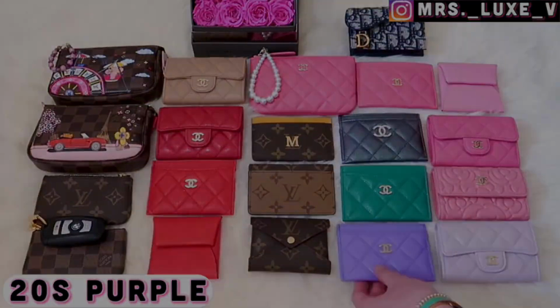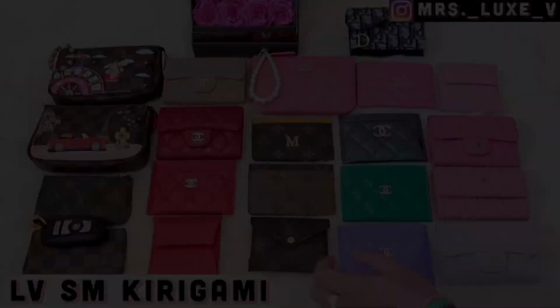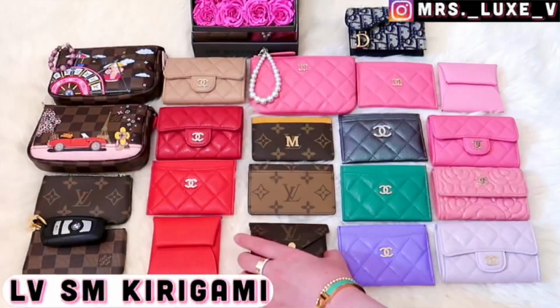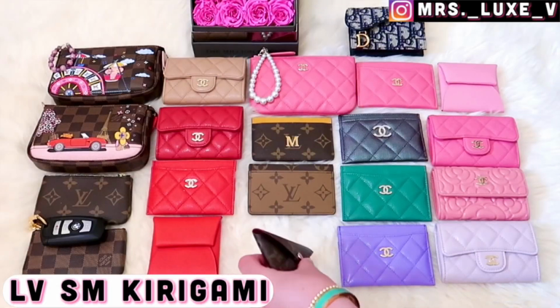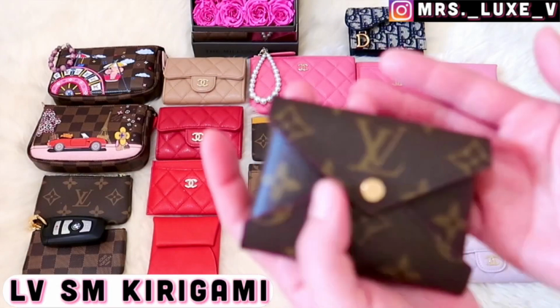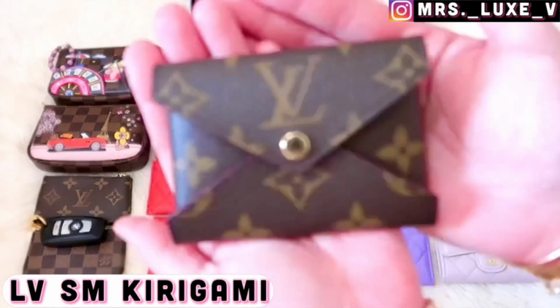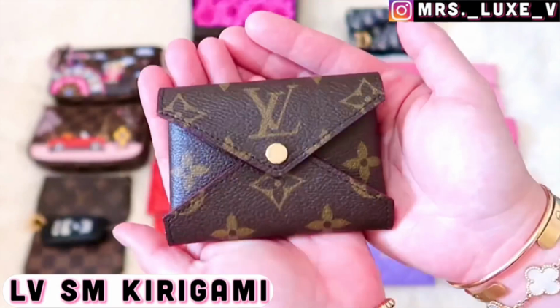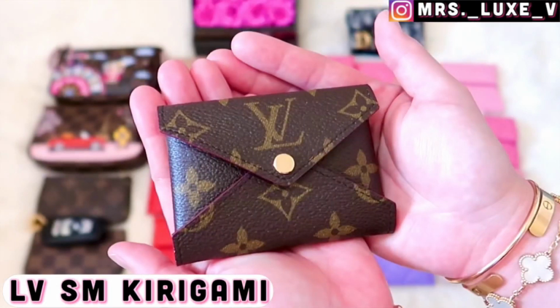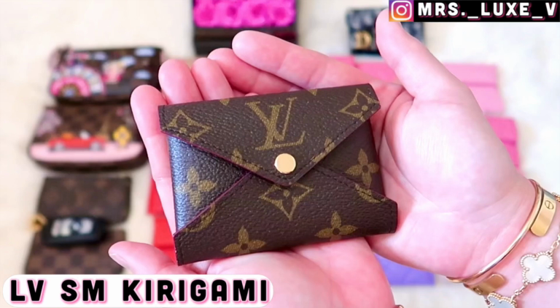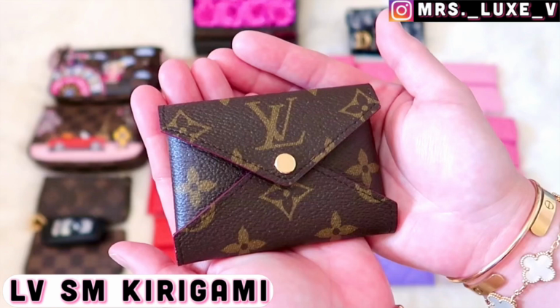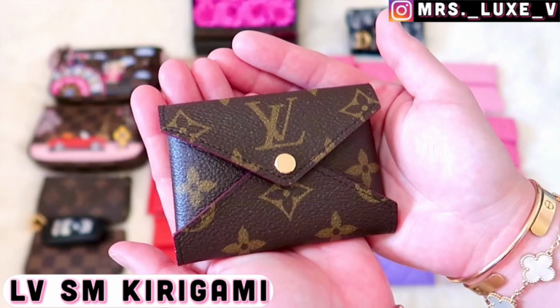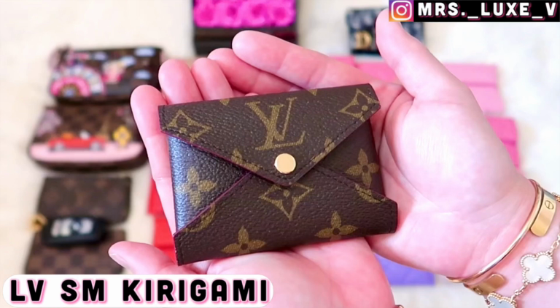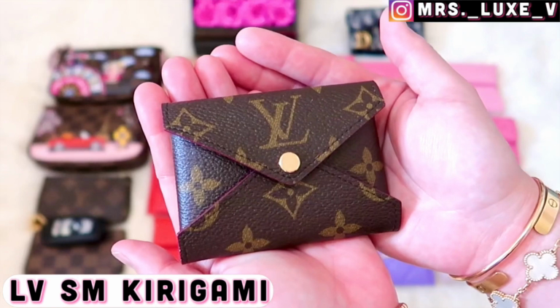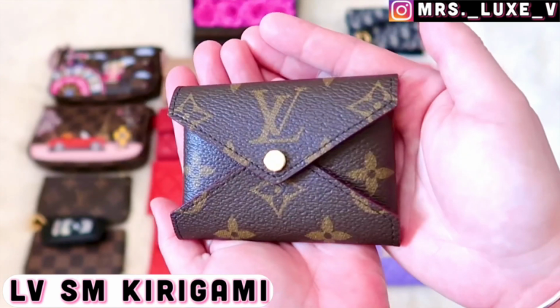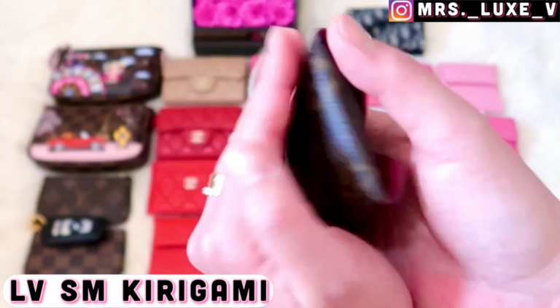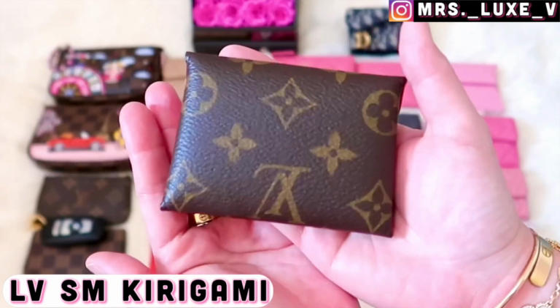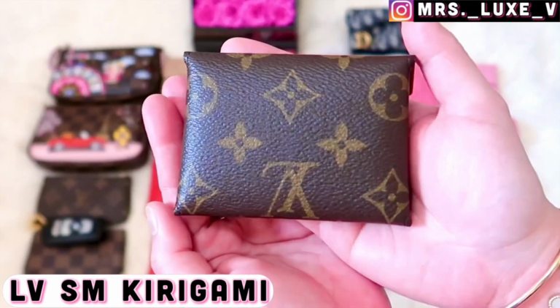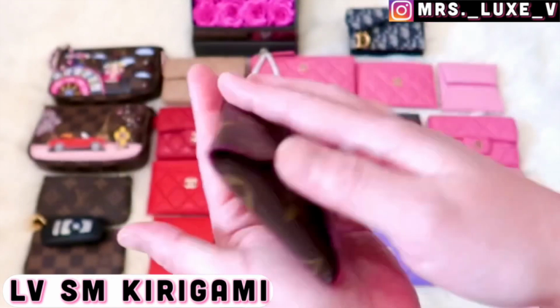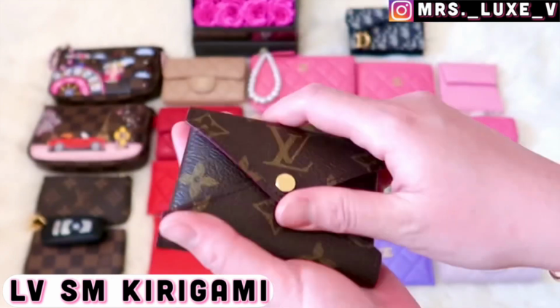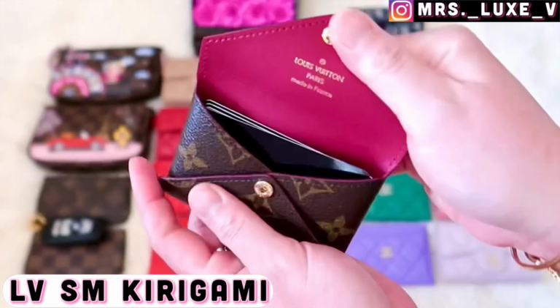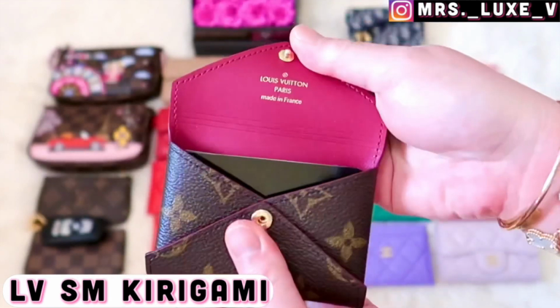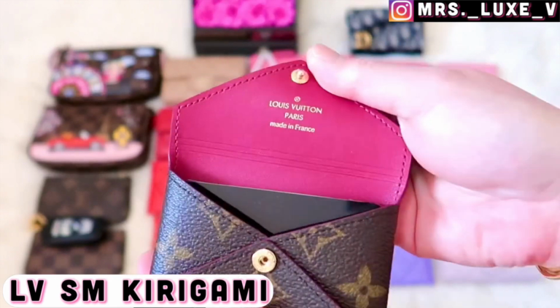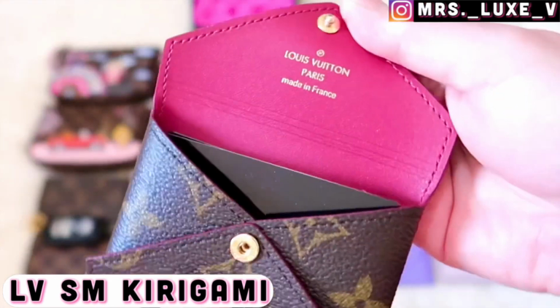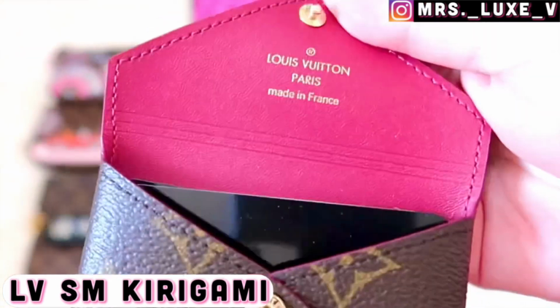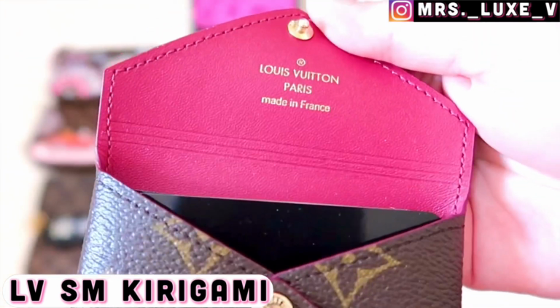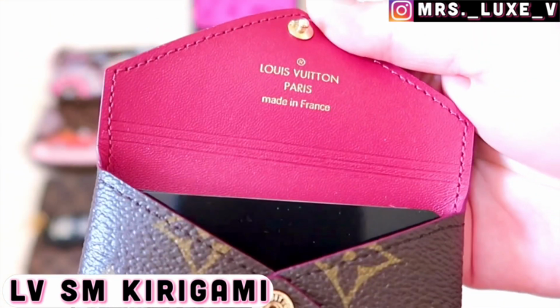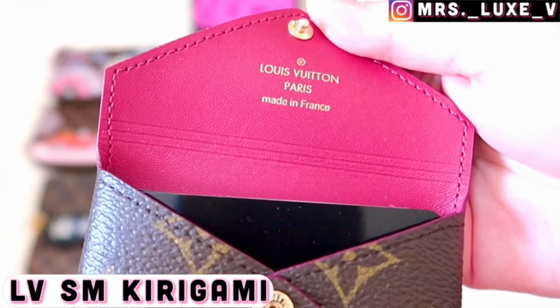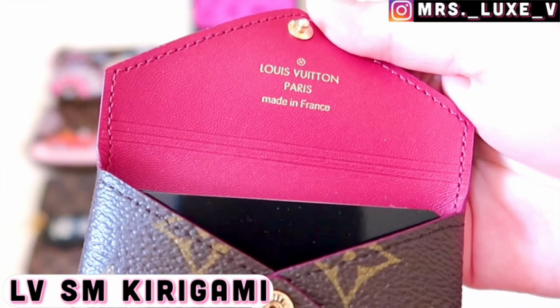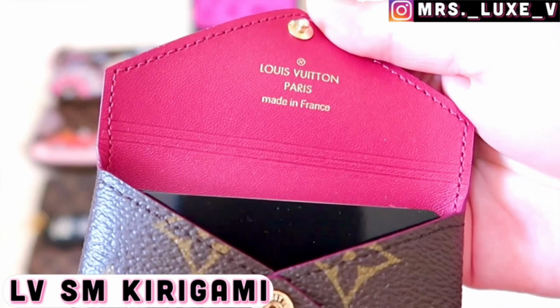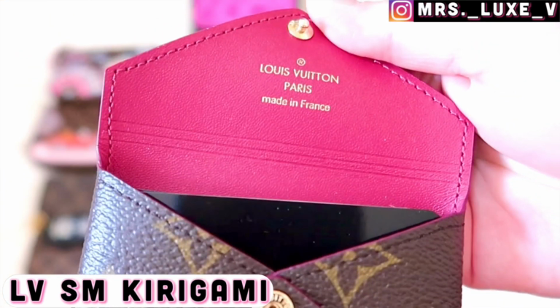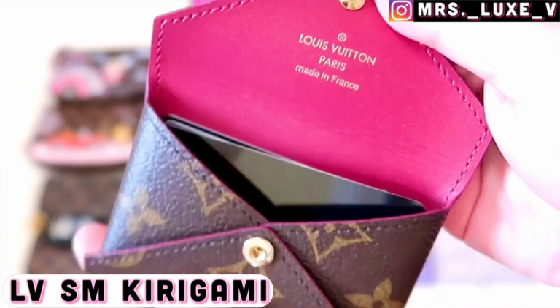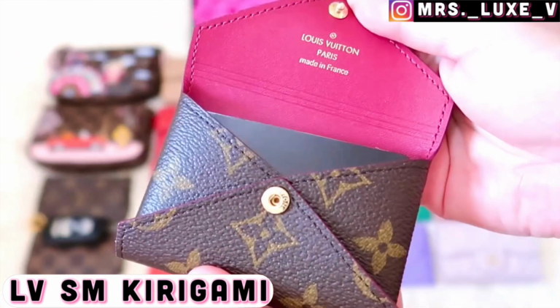Moving on to the house of Louis Vuitton — this is my small kirigami pochette. I love this envelope-style mini wallet as it can hold so many items and can be used in different ways.